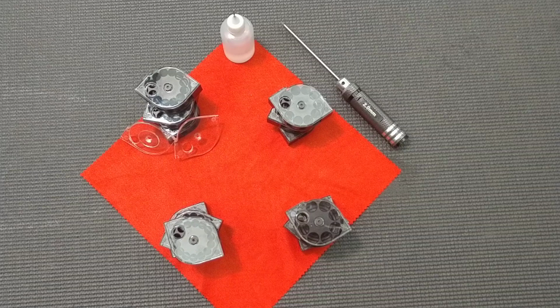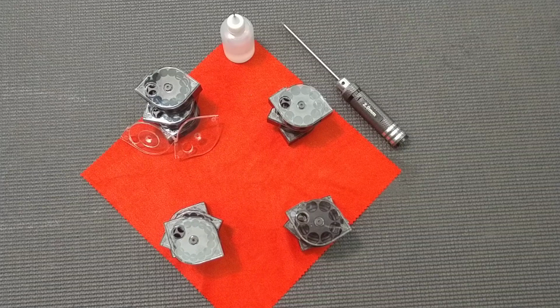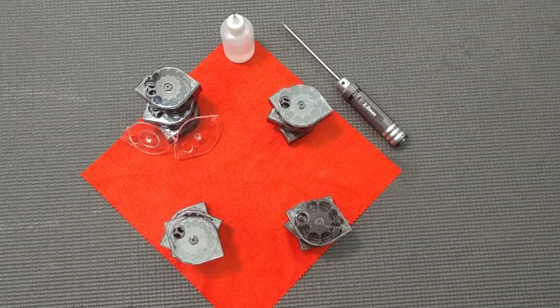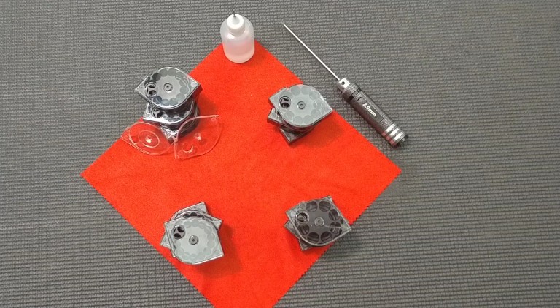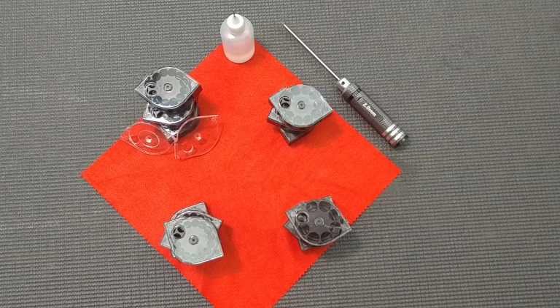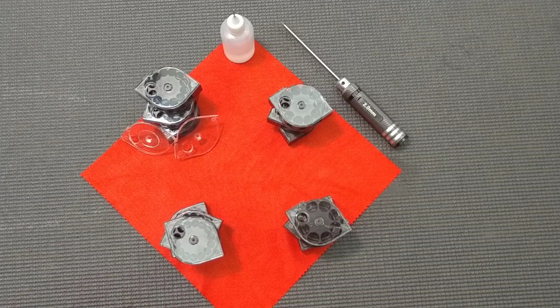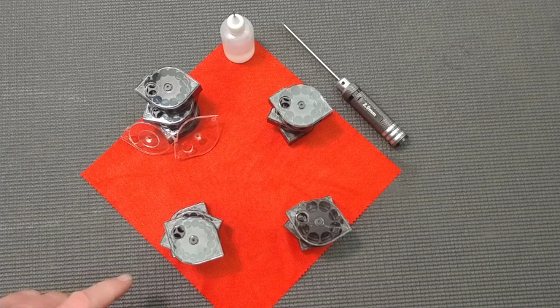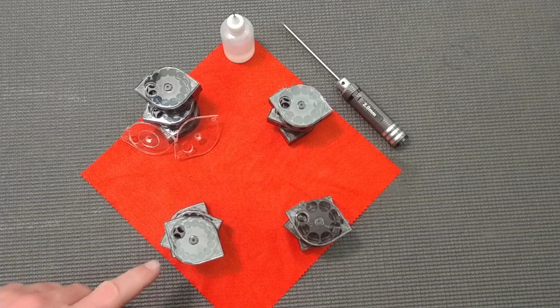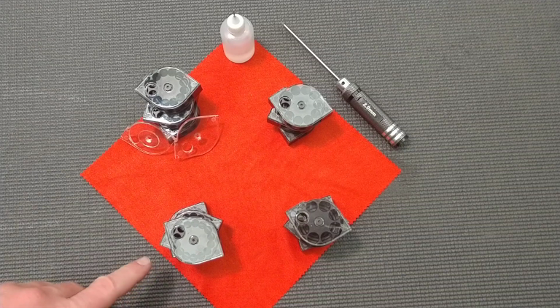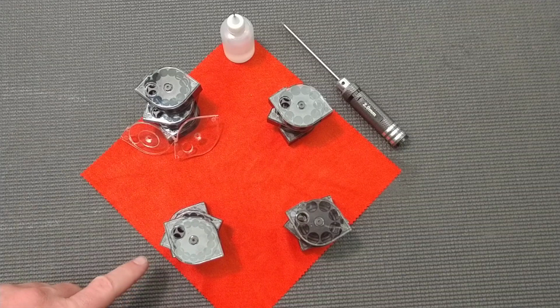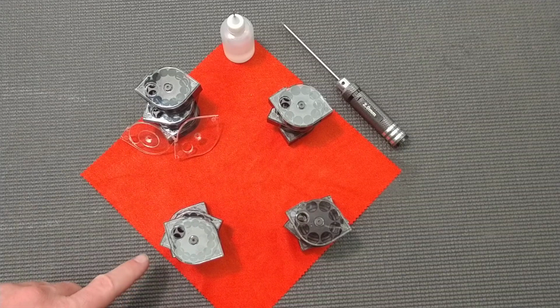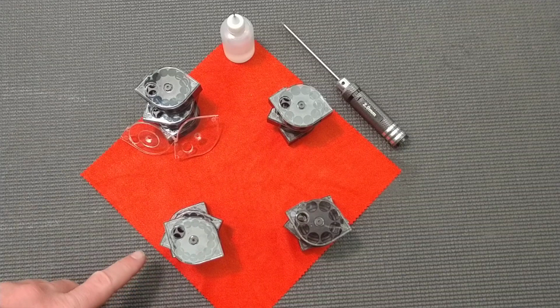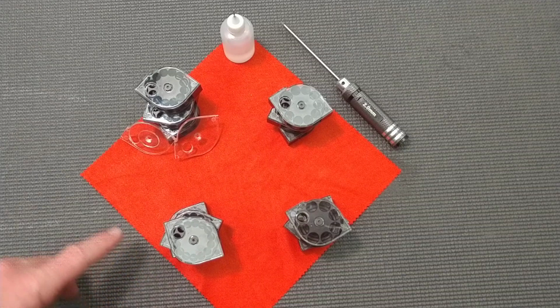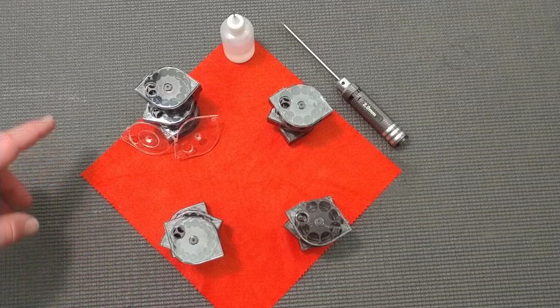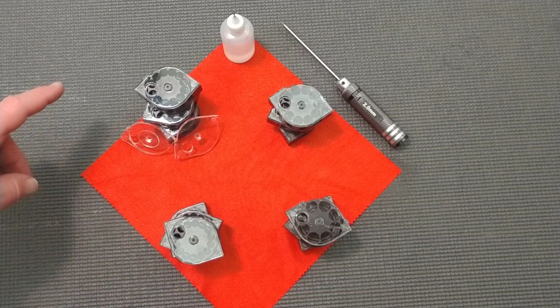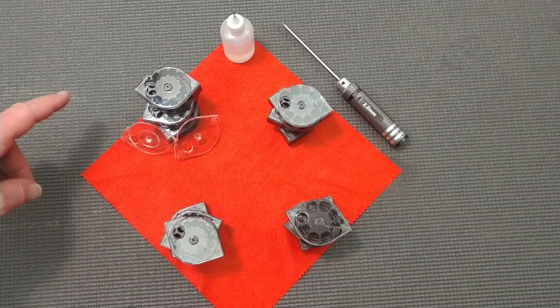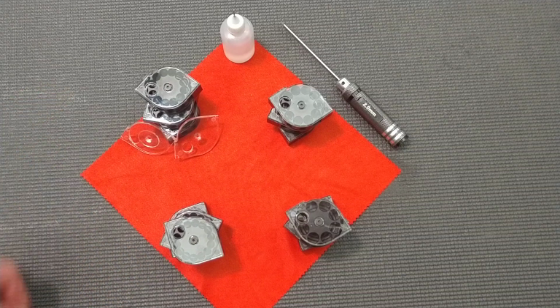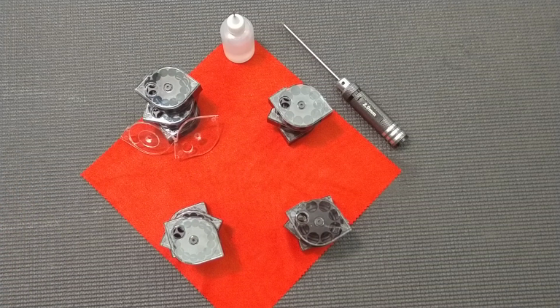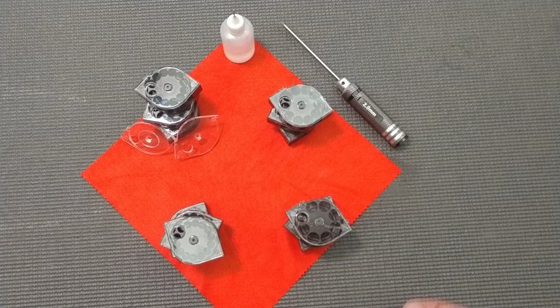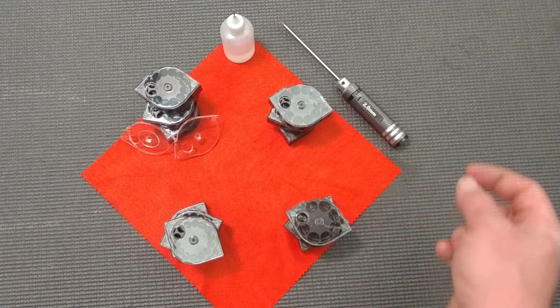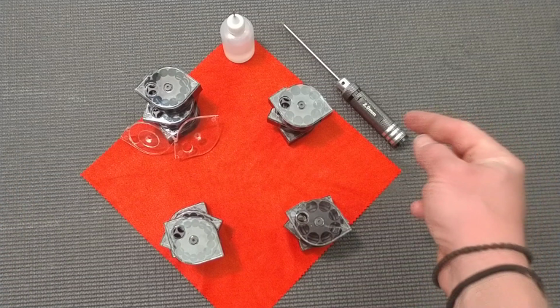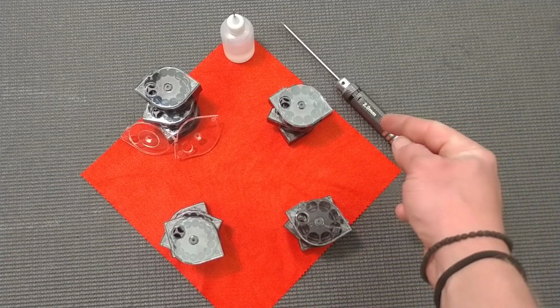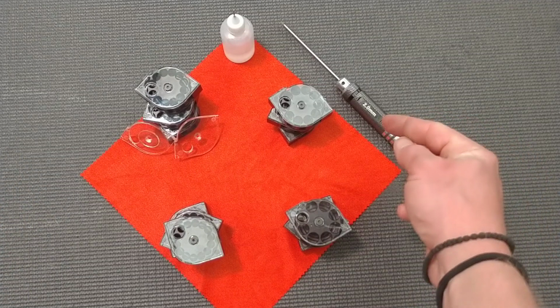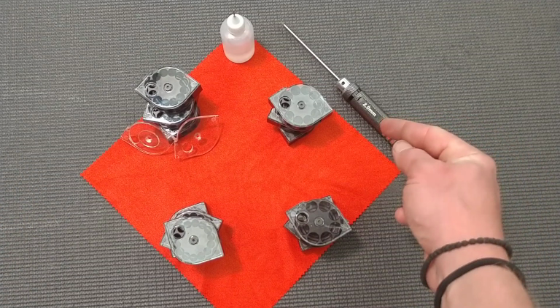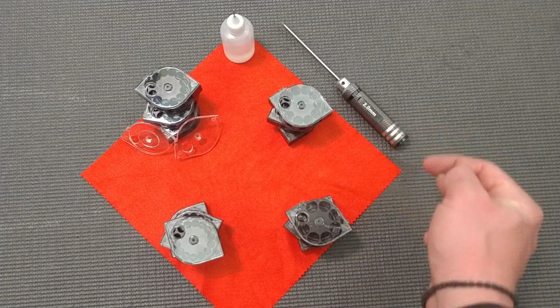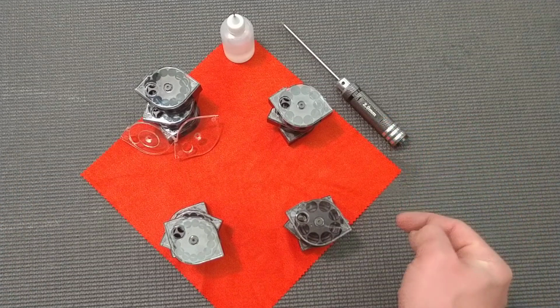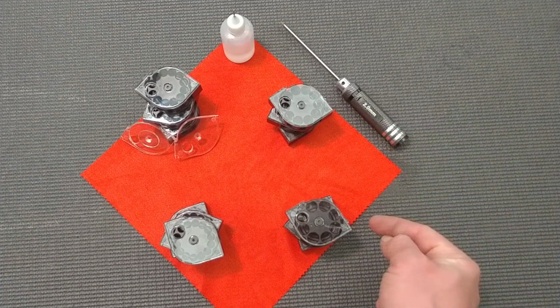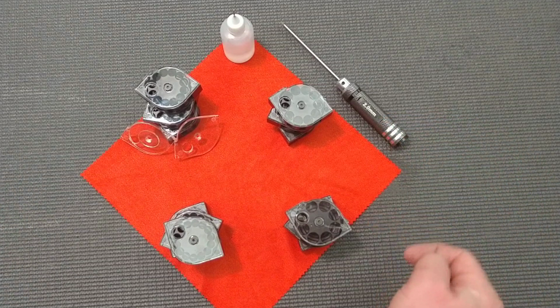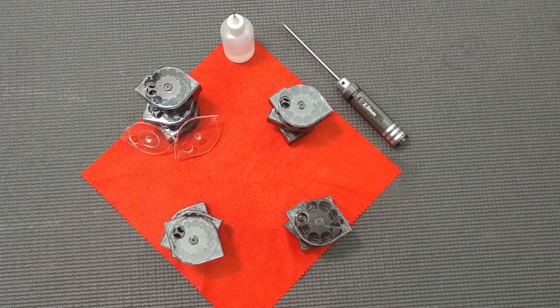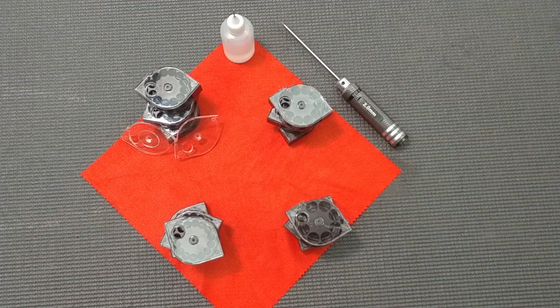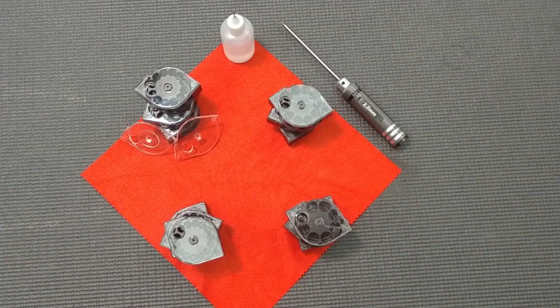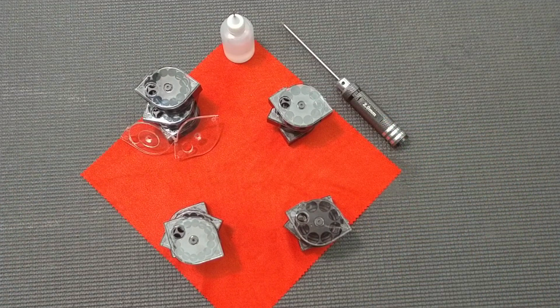They're able to hold as many as 14 rounds in the 22, 12 in the 25, 10 in the 30, and 8 in the 357.